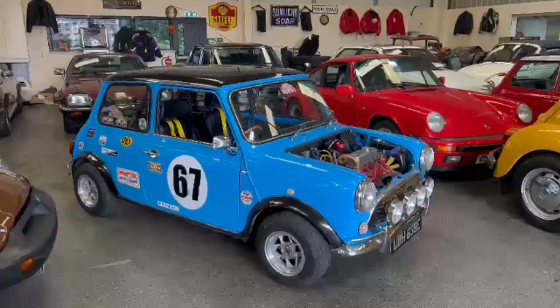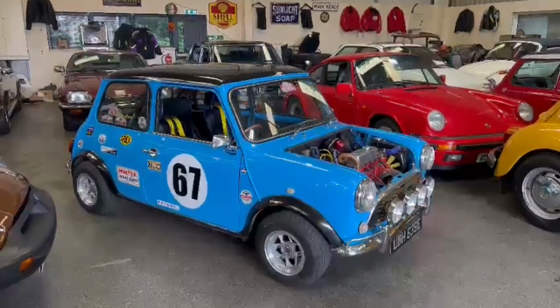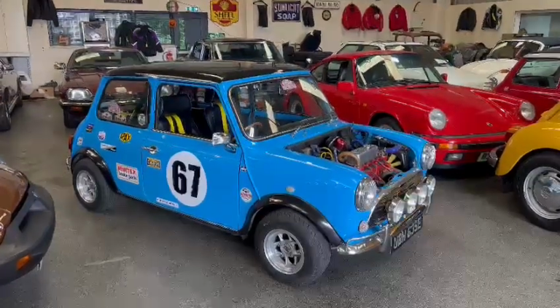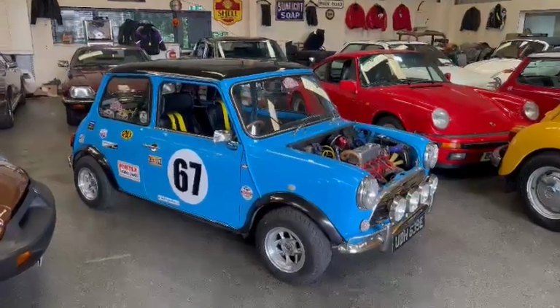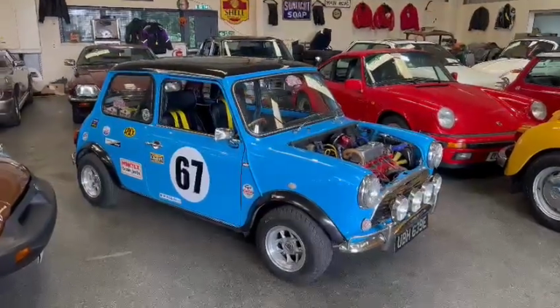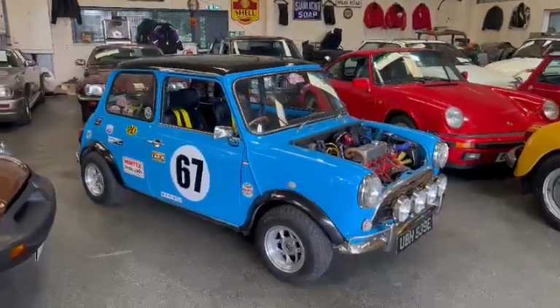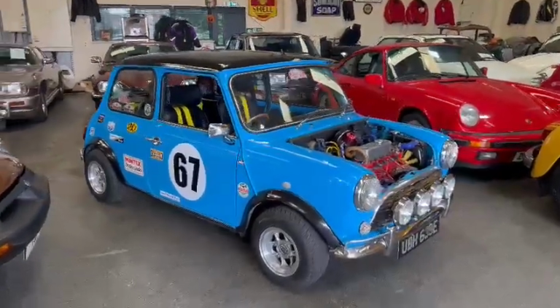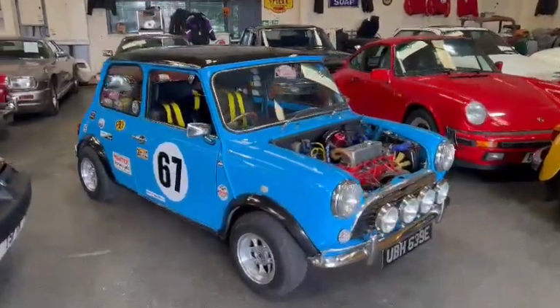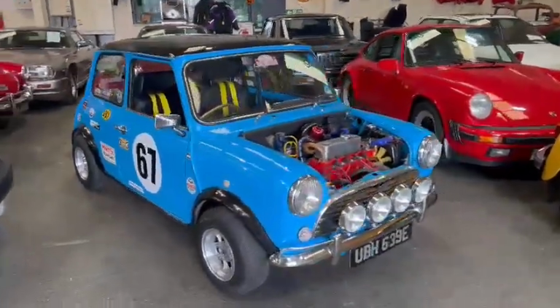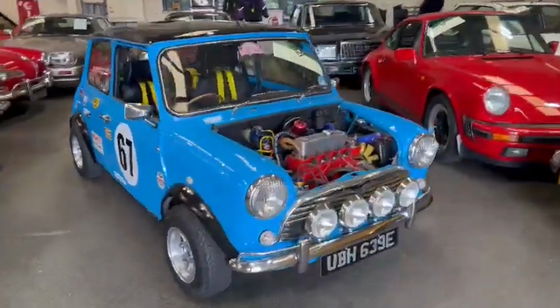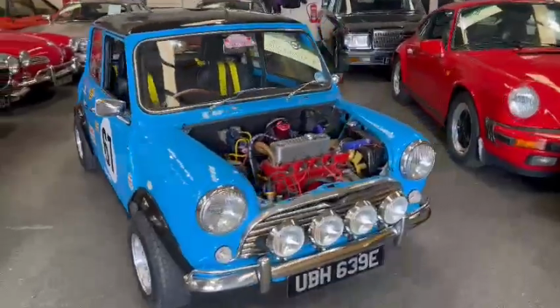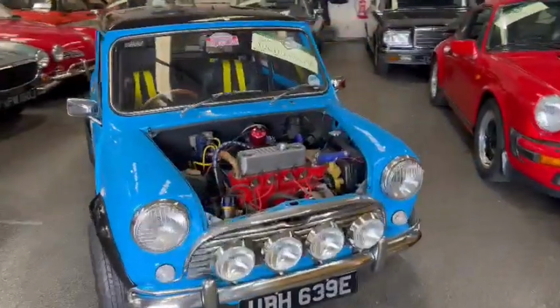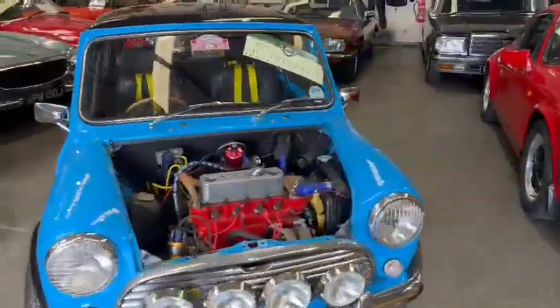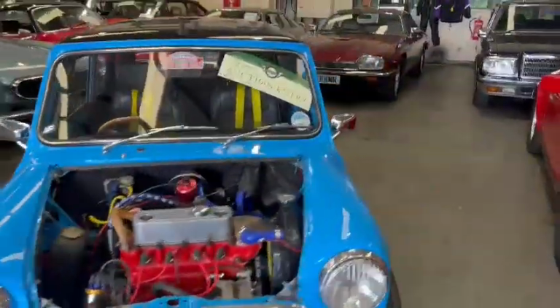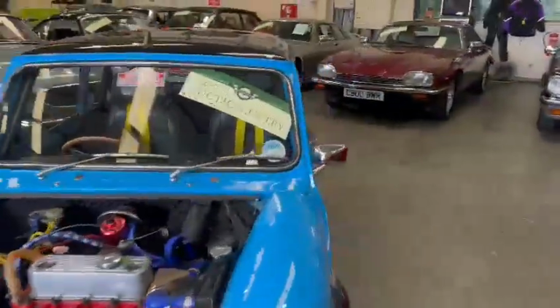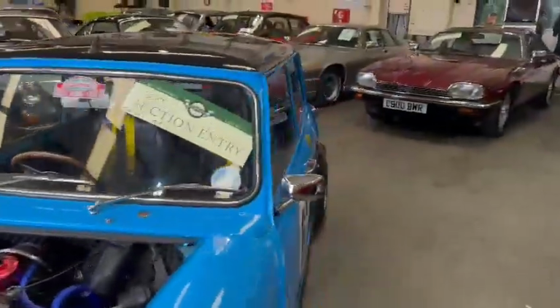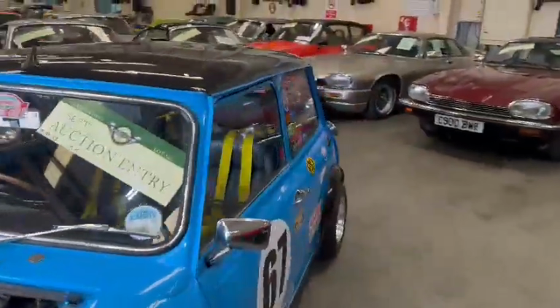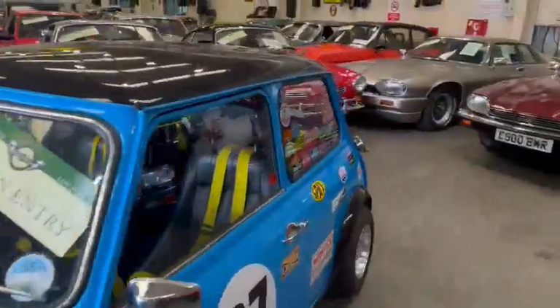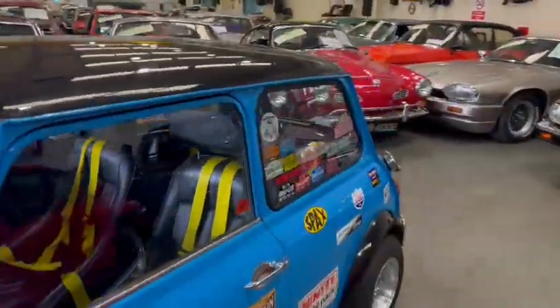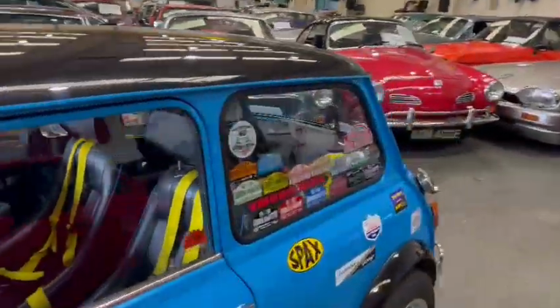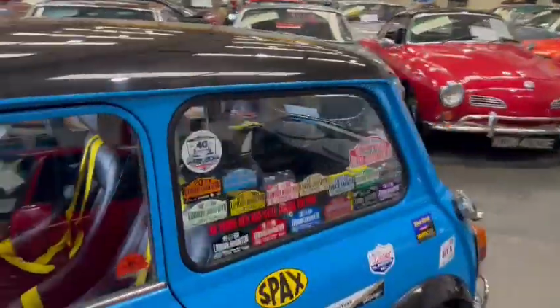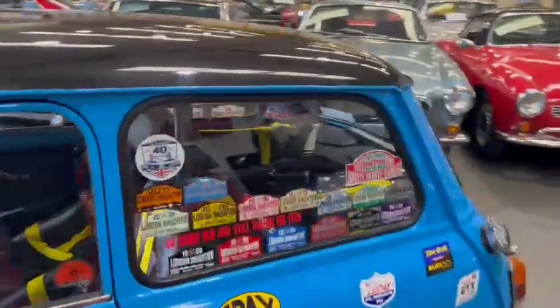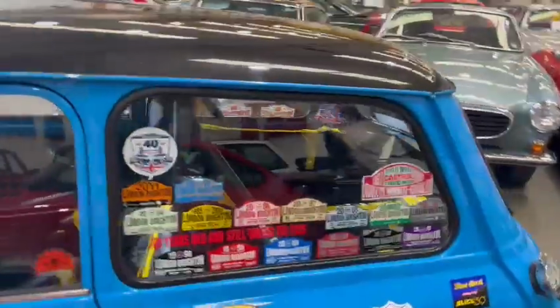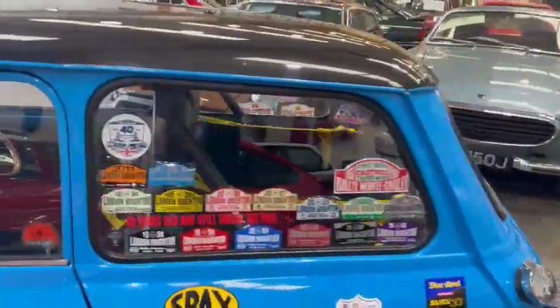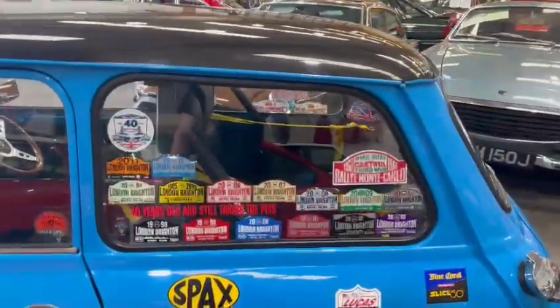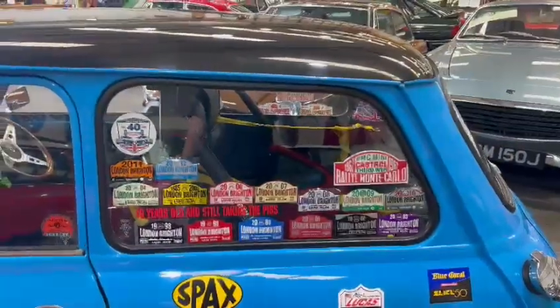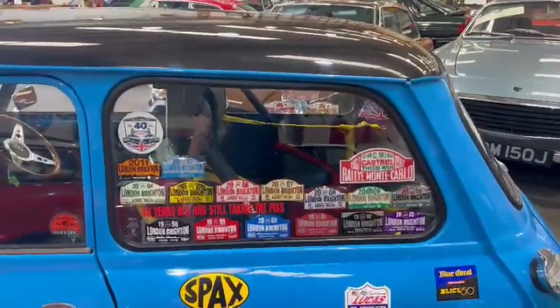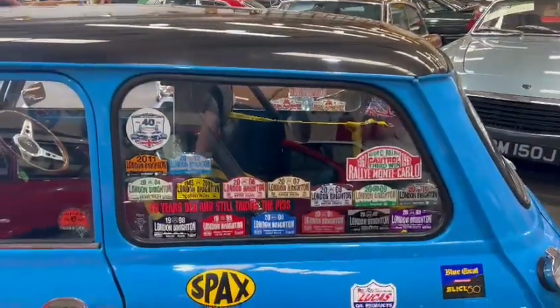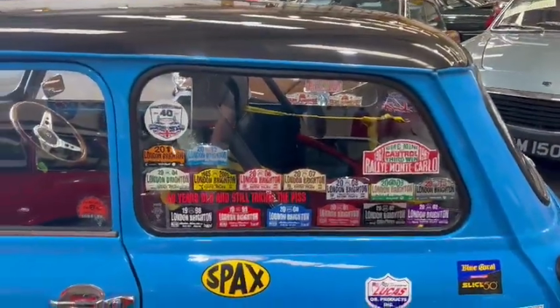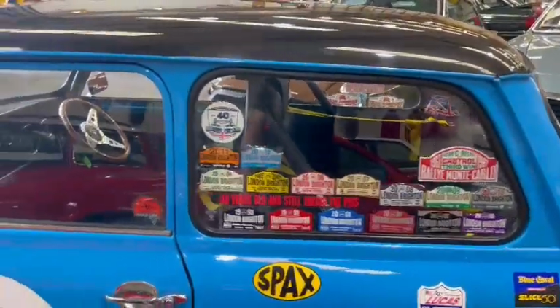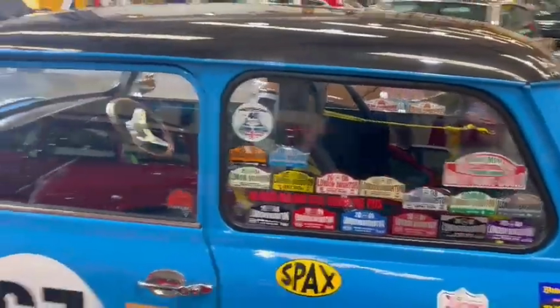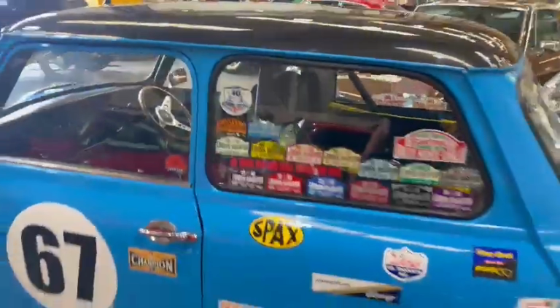Right then ladies and gentlemen, here we go — the little mini look. Quite a popular car by the look of the number of stickers in this rear window. I'm sure a lot of you guys have seen it before. She's certainly done London to Brighton a few times. Look at all of them. What a great bit of history with it.